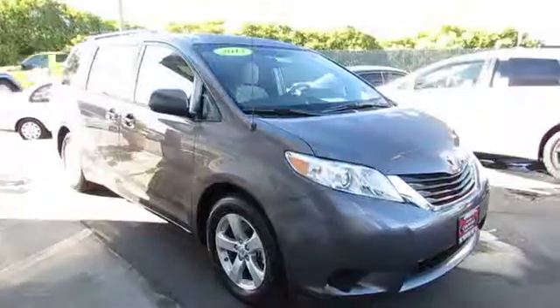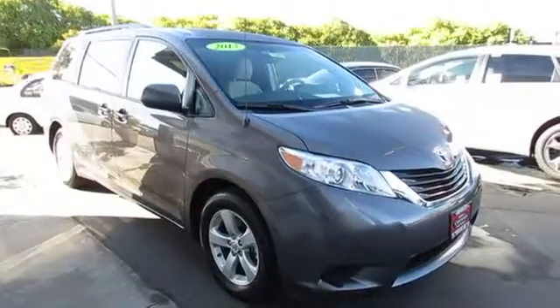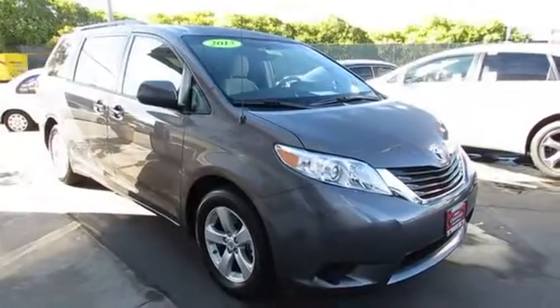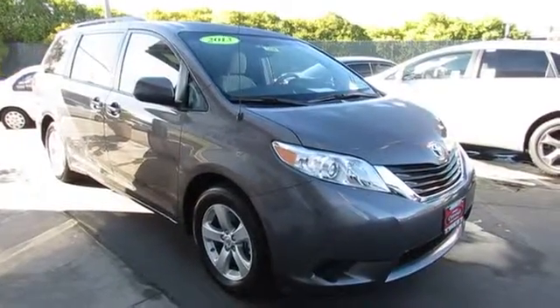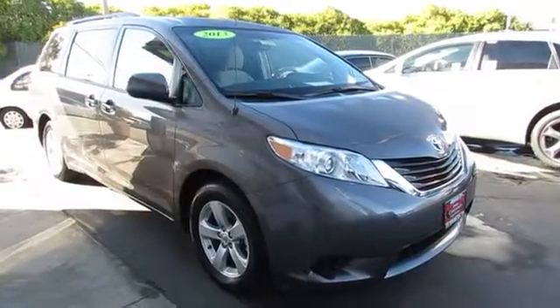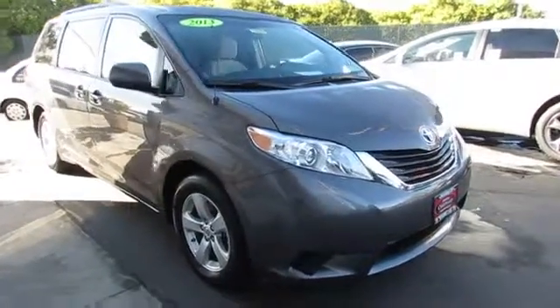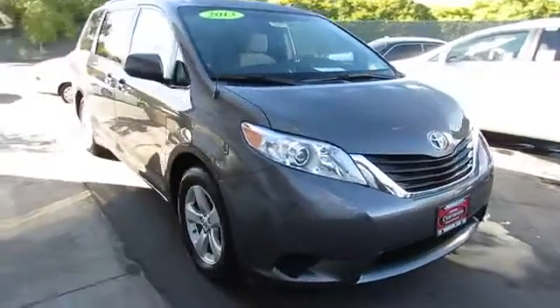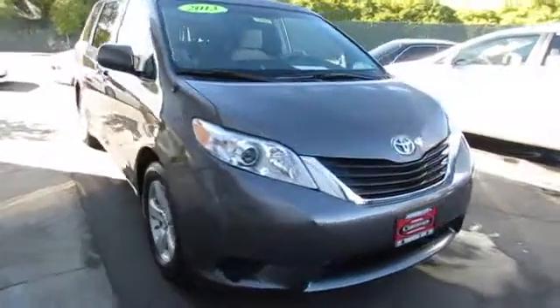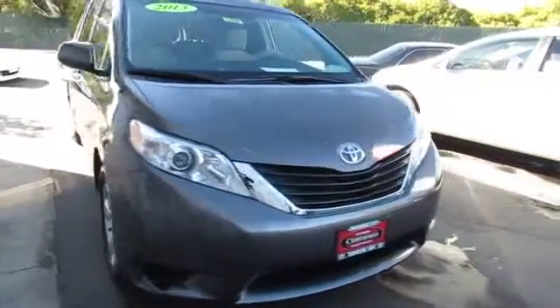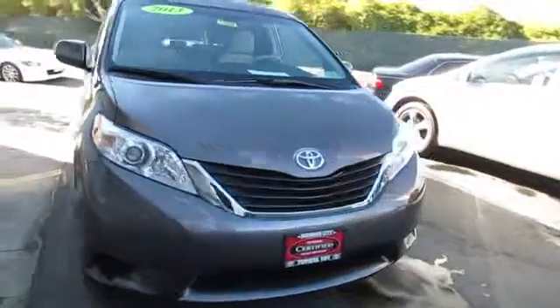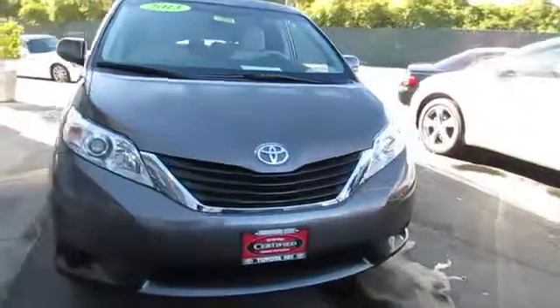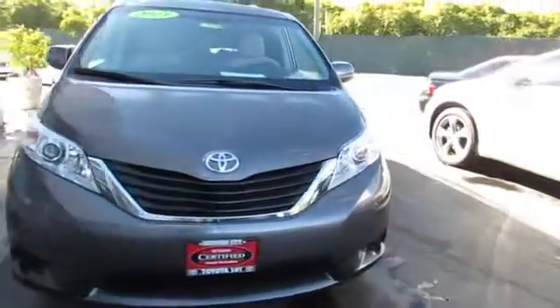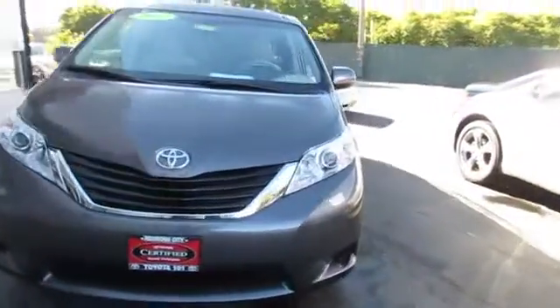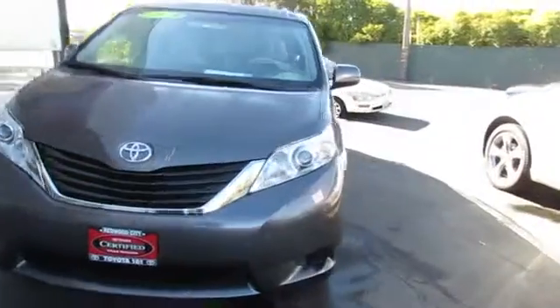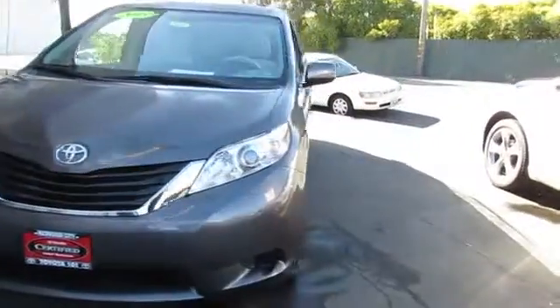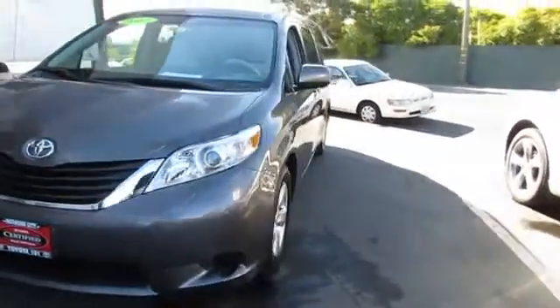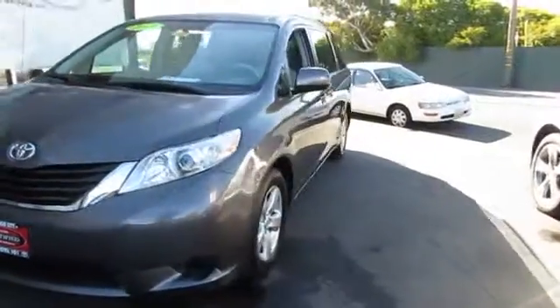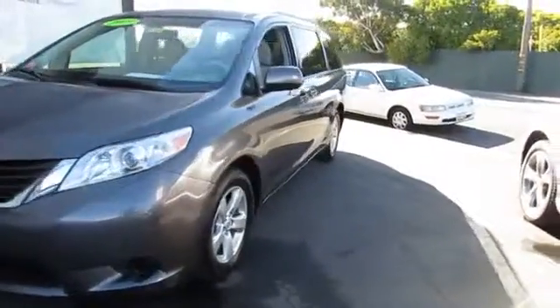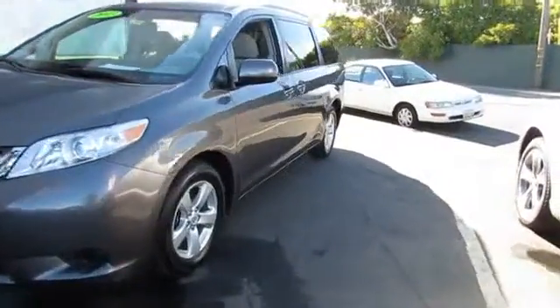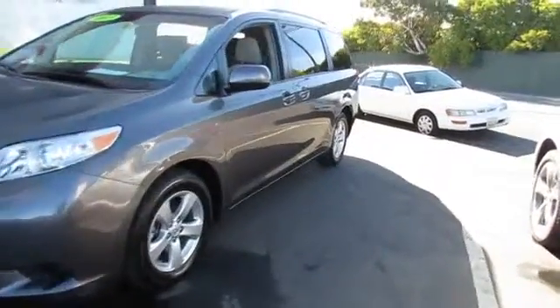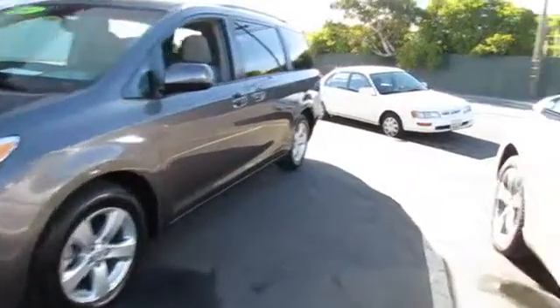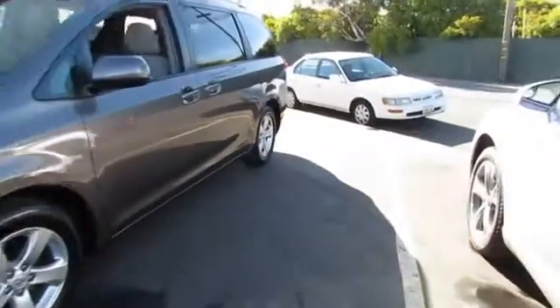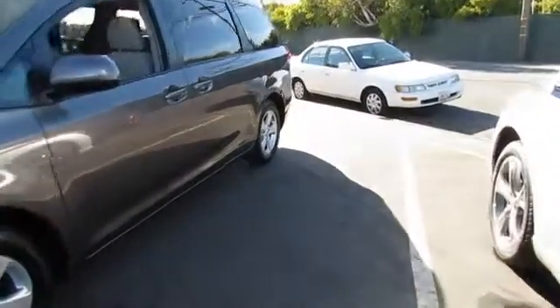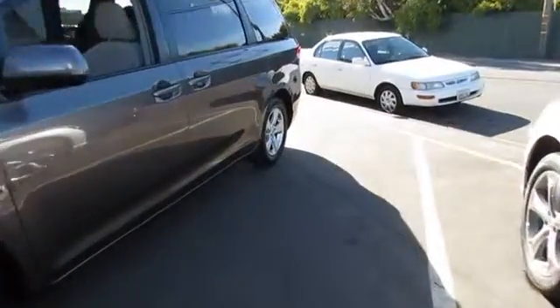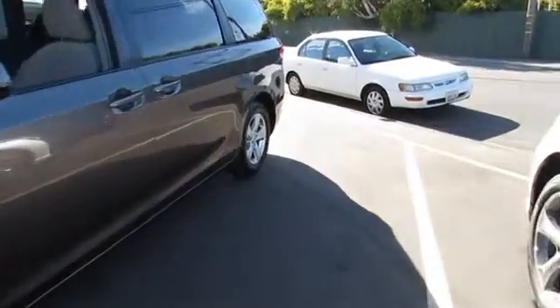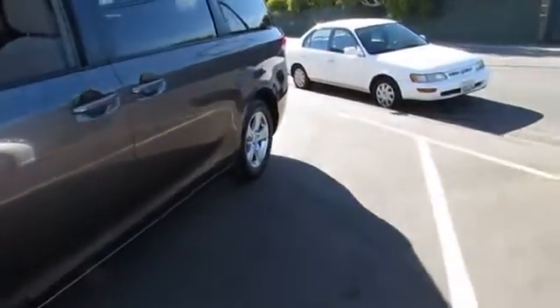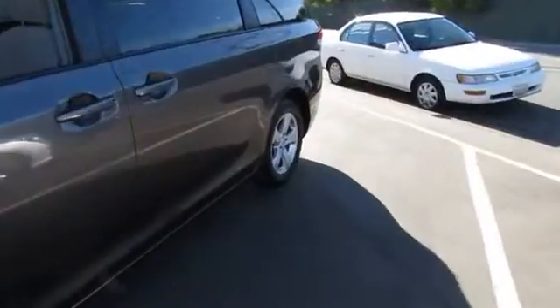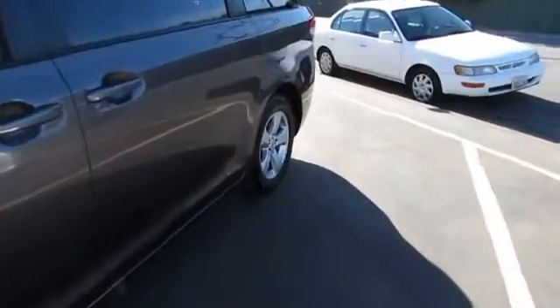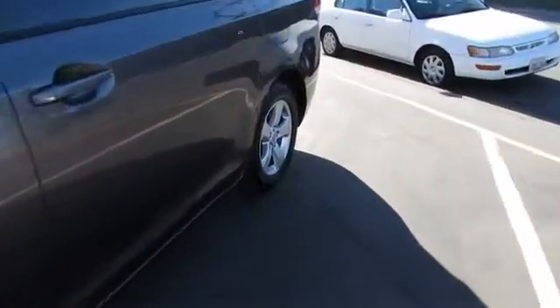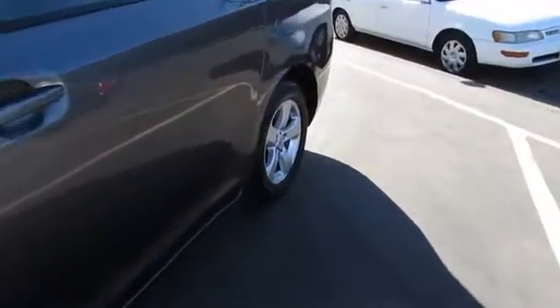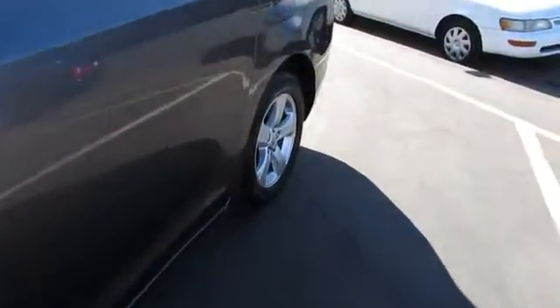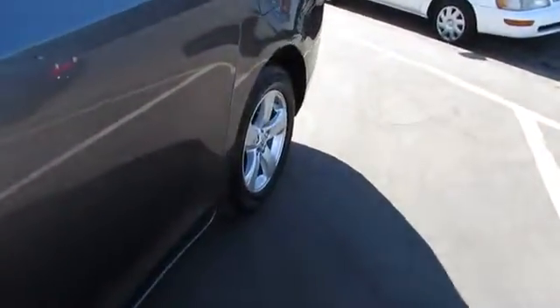The 2013 Sienna. Sienna offers excellent overall quality and long-term dependability, making it a hassle-free vehicle to drive day in and day out, while contributing to peace of mind on long road trips.